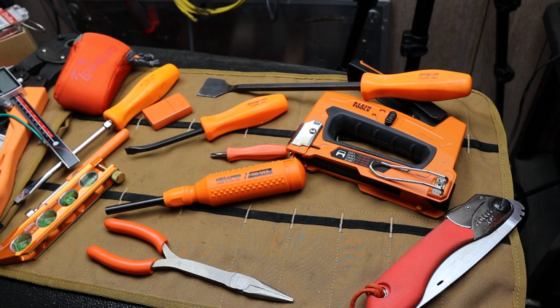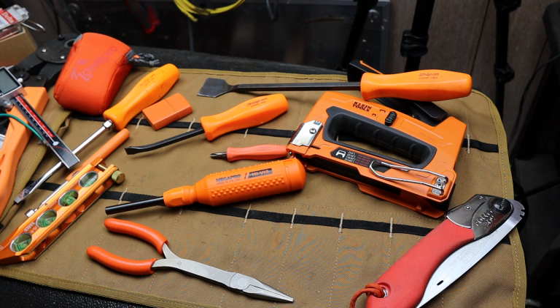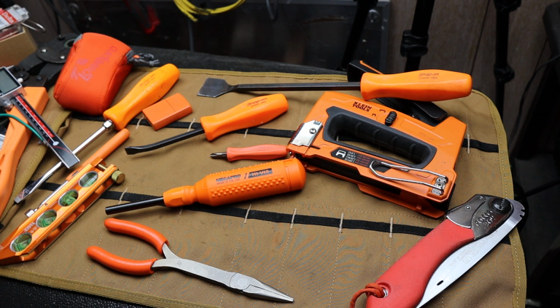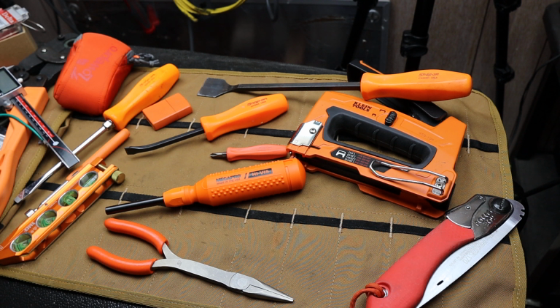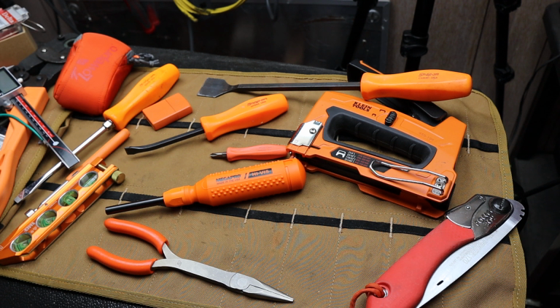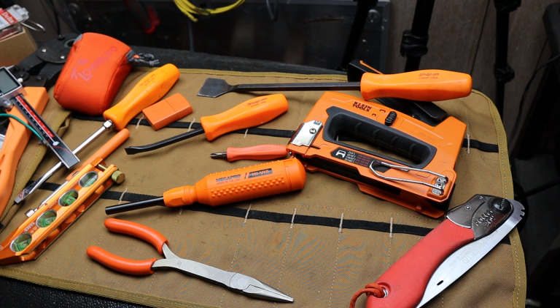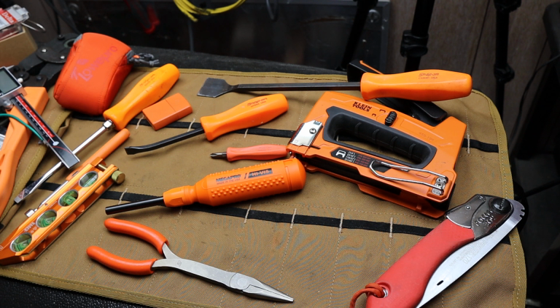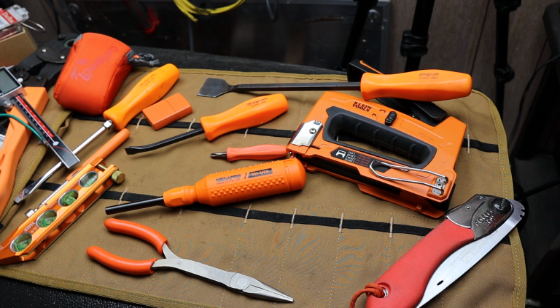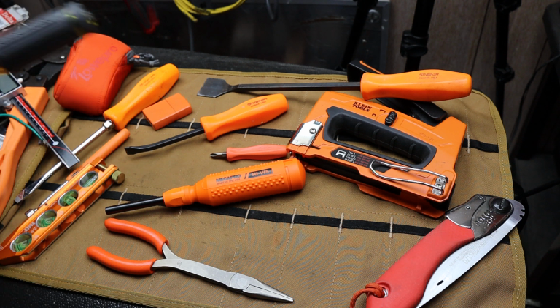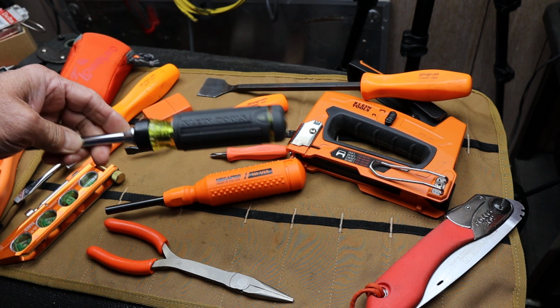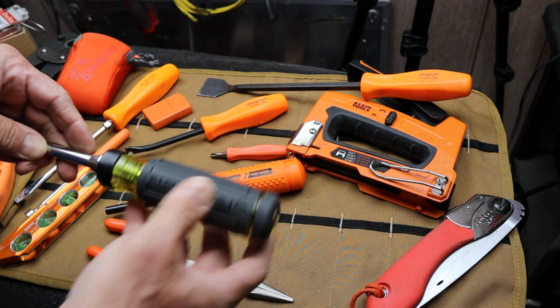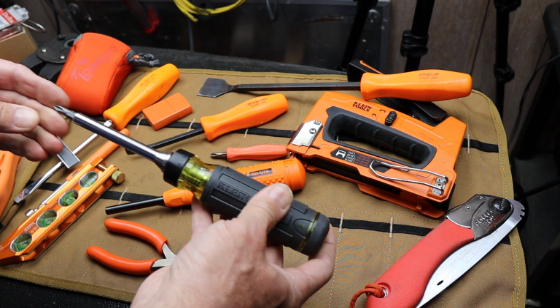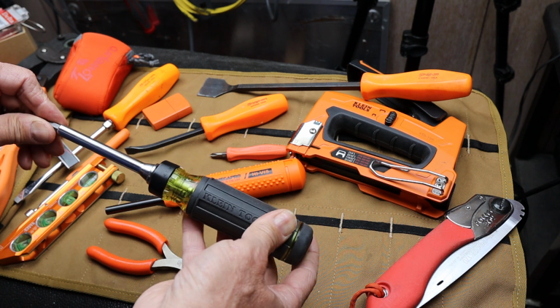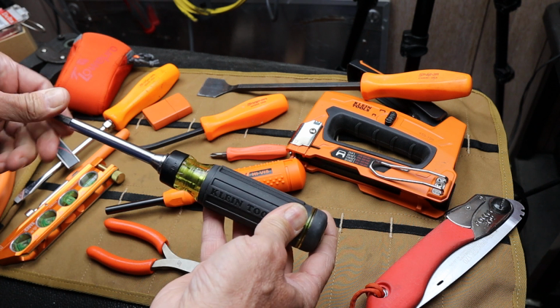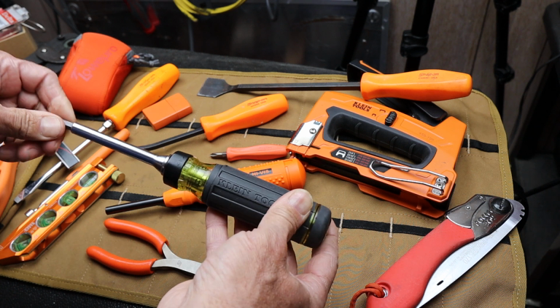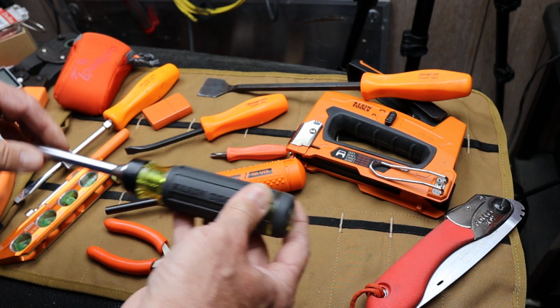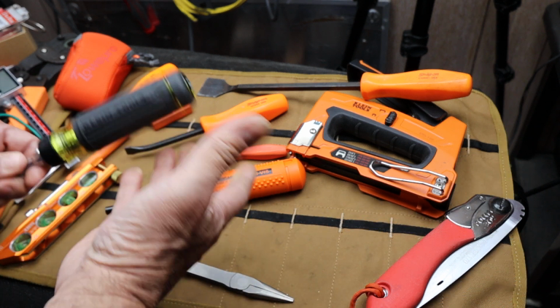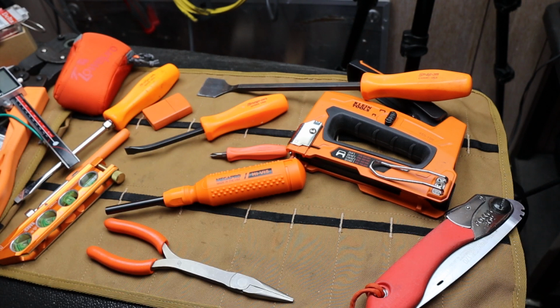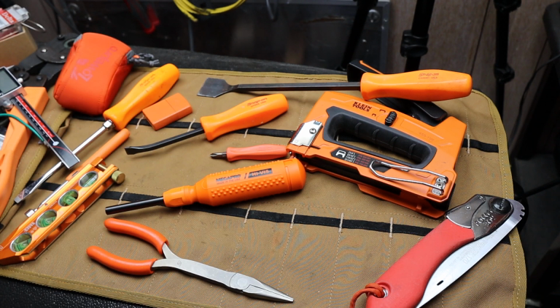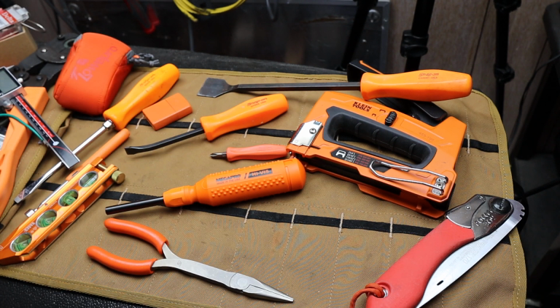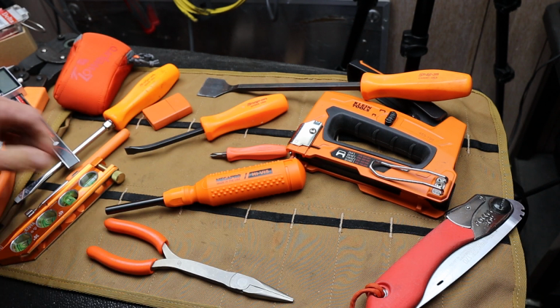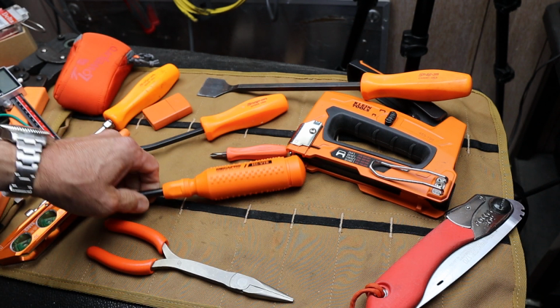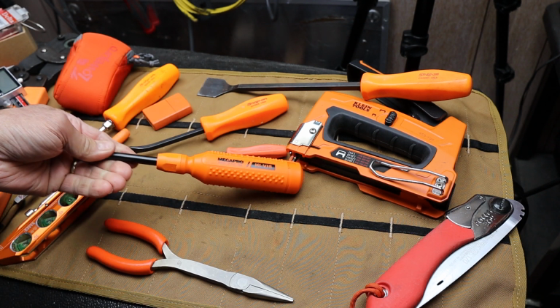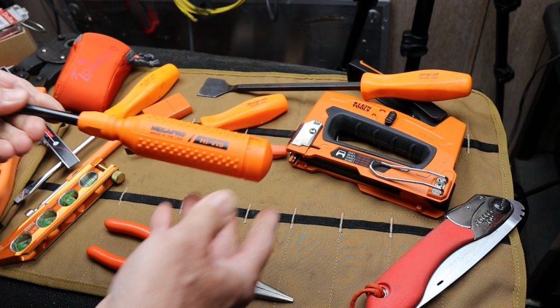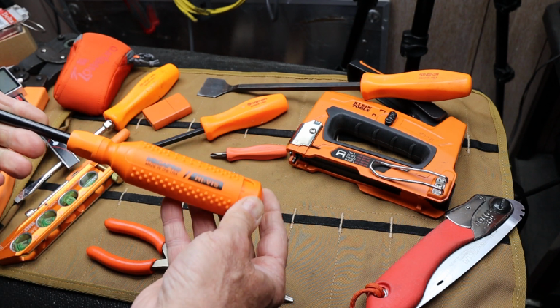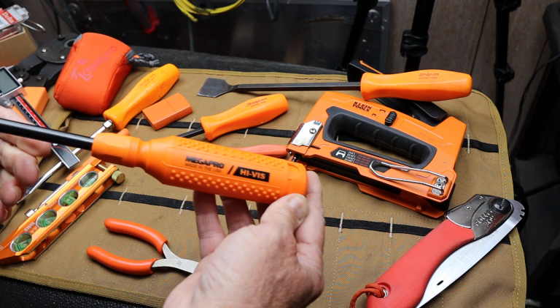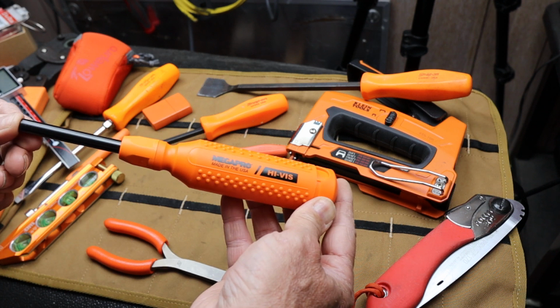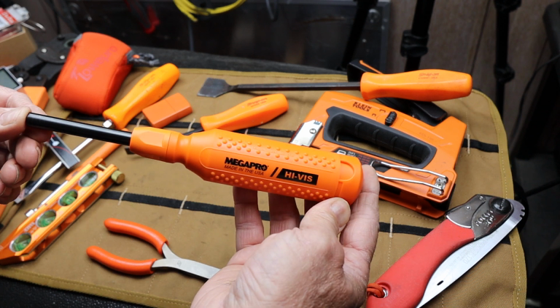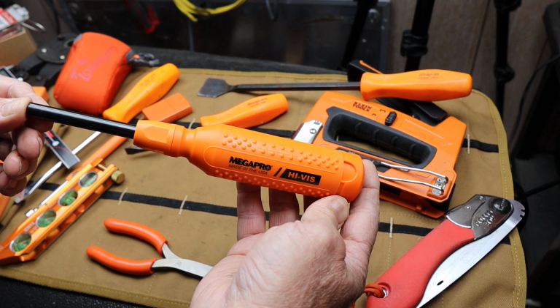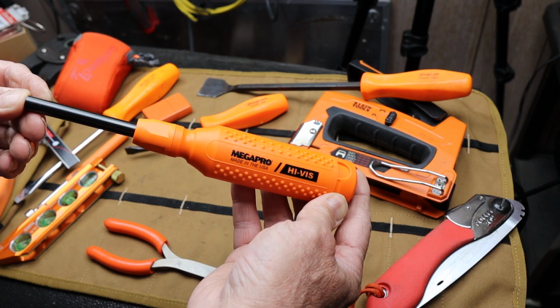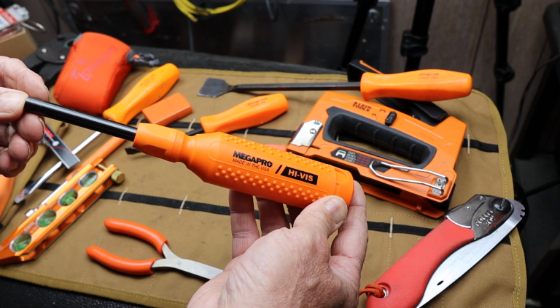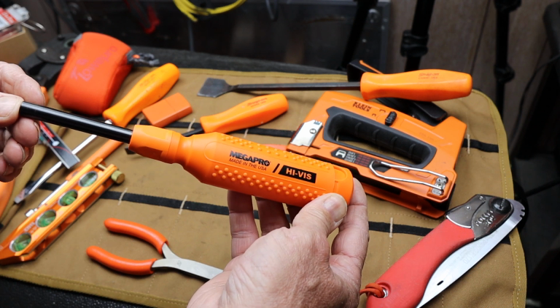Howdy folks, Doc here with Last Best Tool. When I did a review of this Klein ratcheting screwdriver a little bit ago, and in fact other screwdrivers in the past, more than a few comments have suggested I give this MegaPro a look.